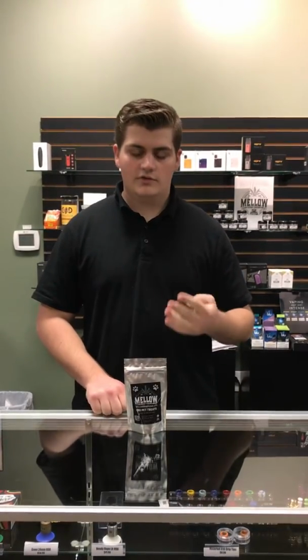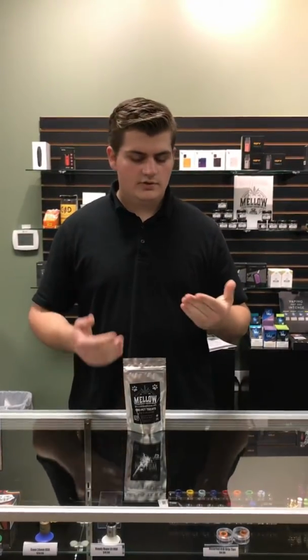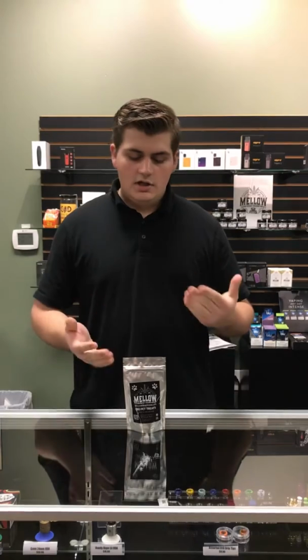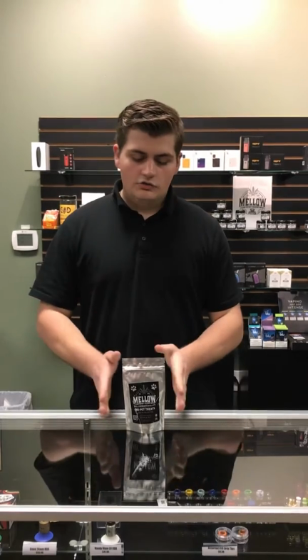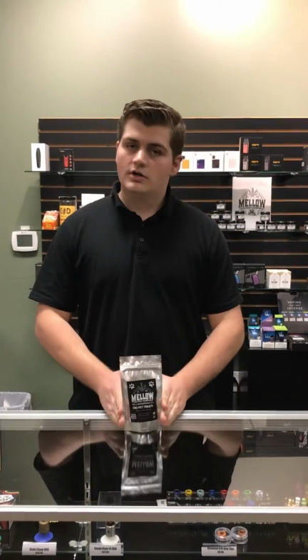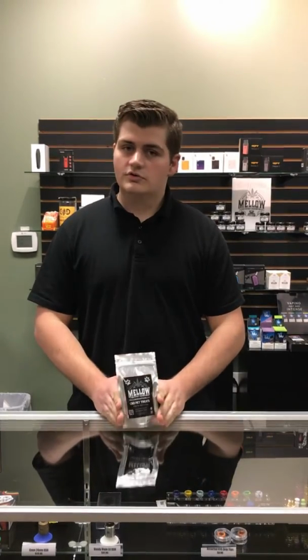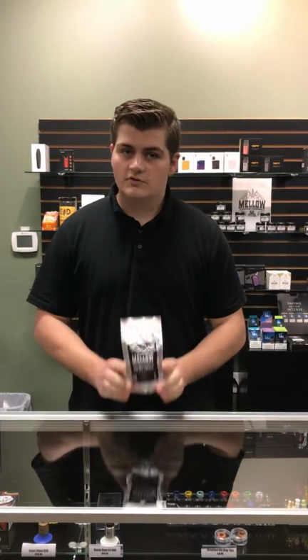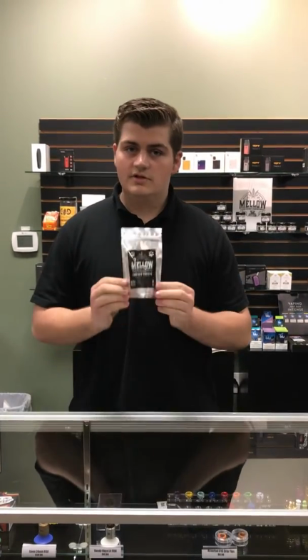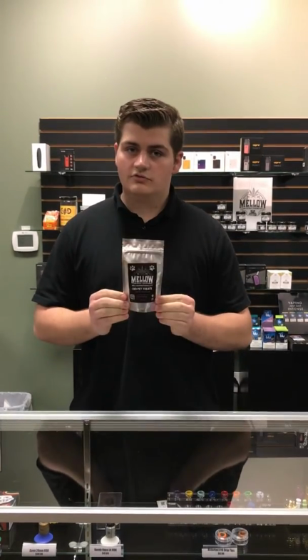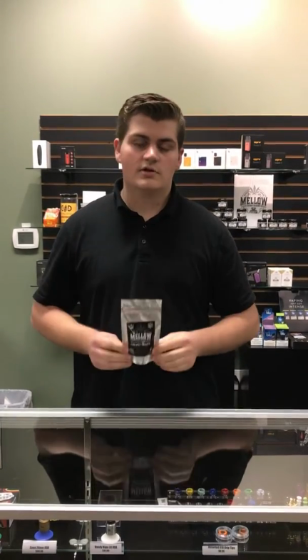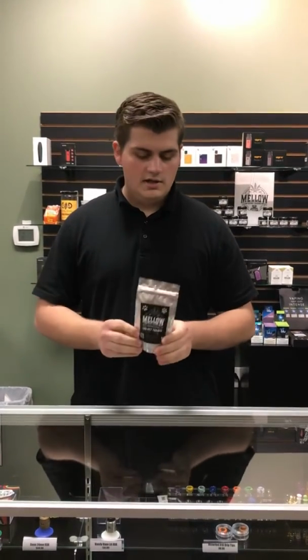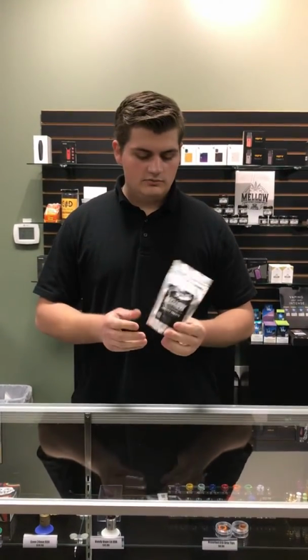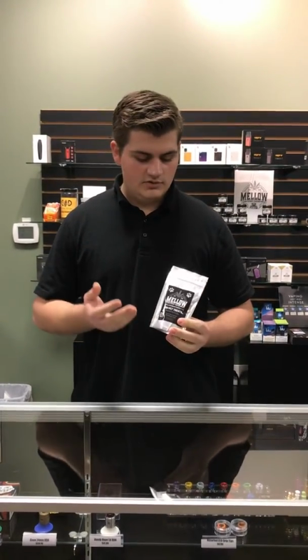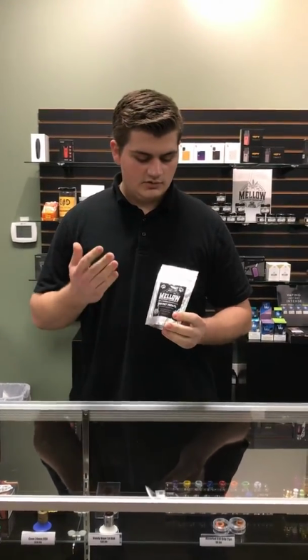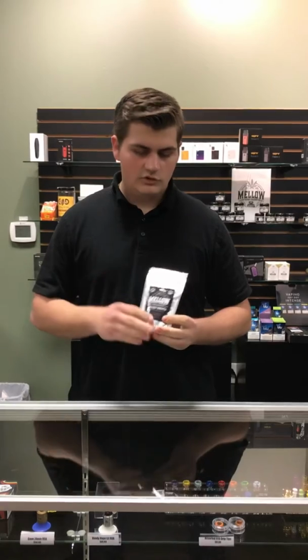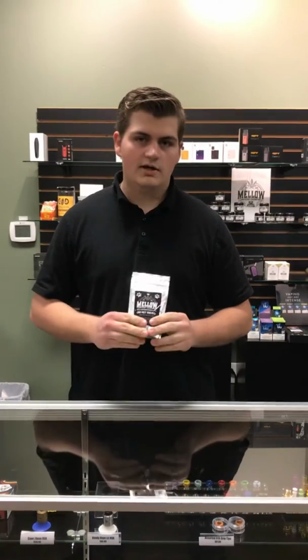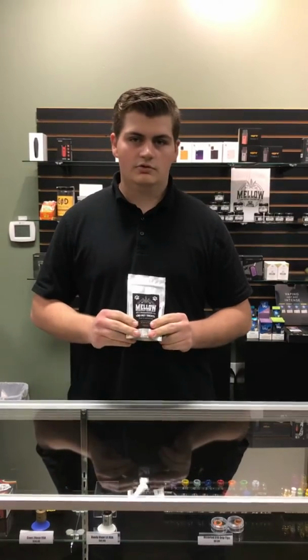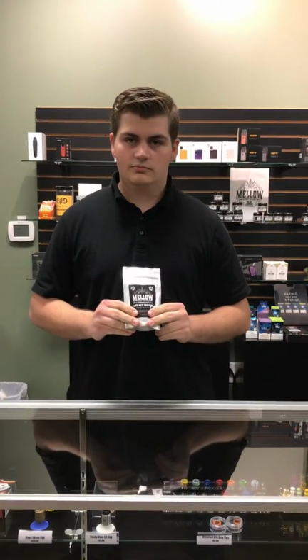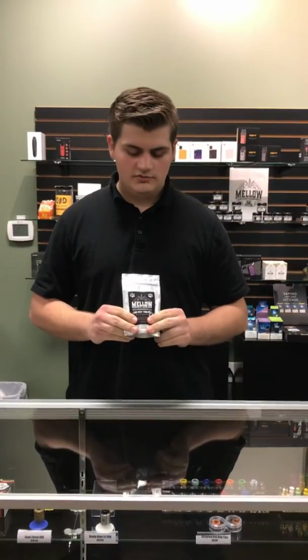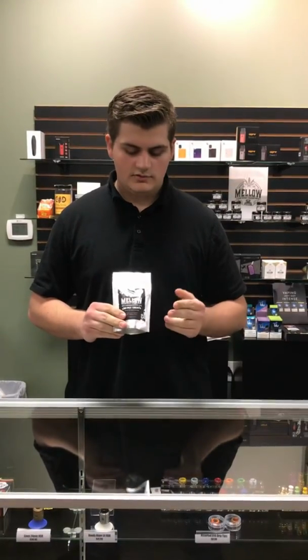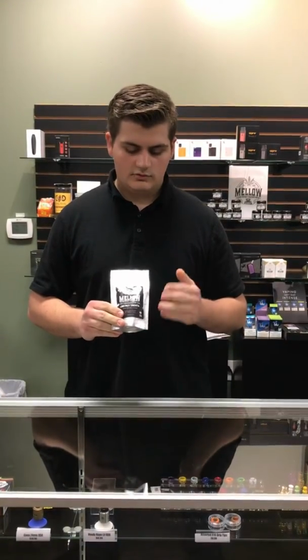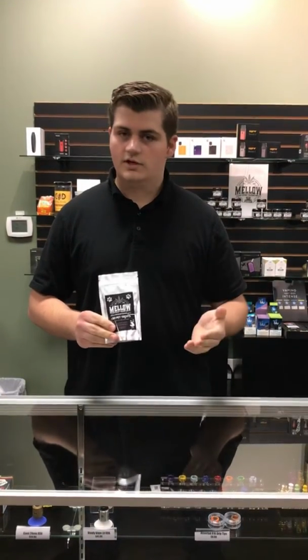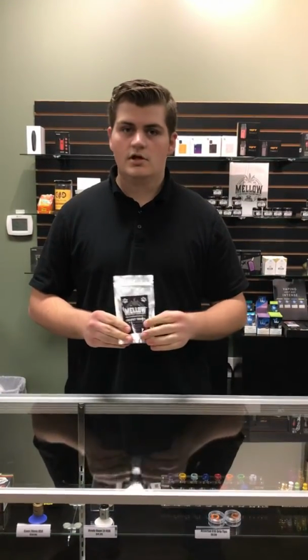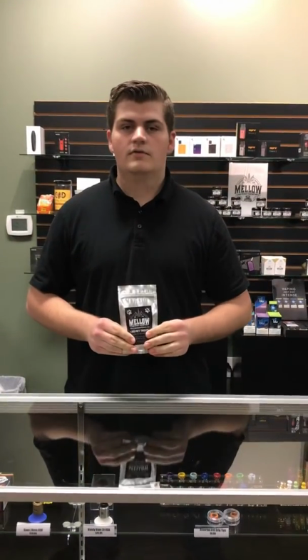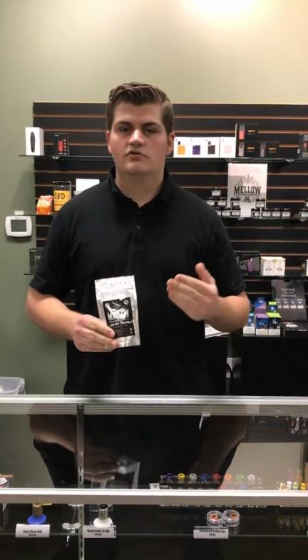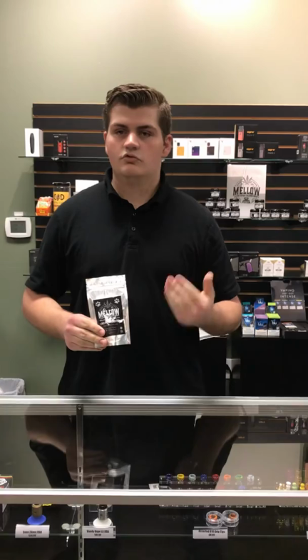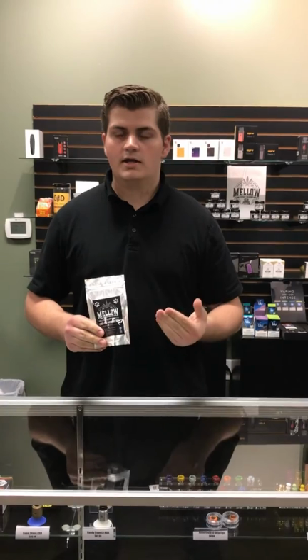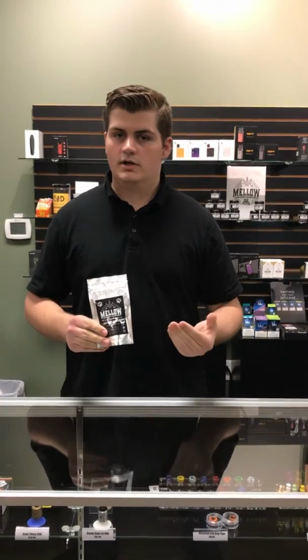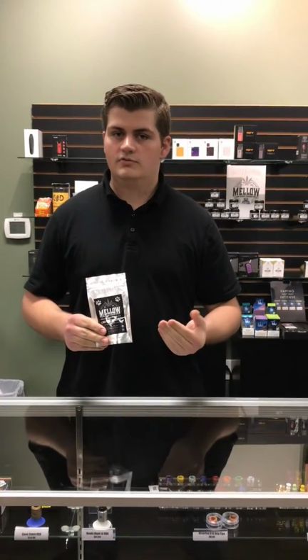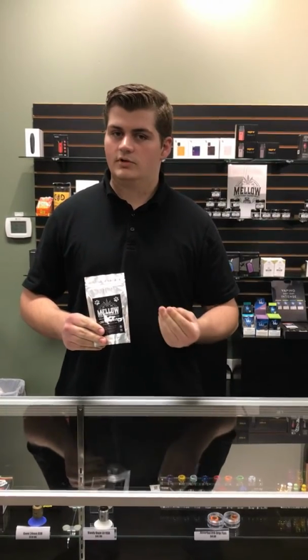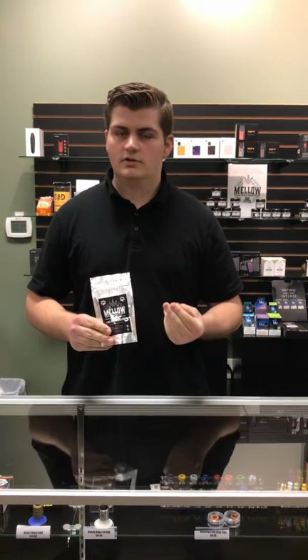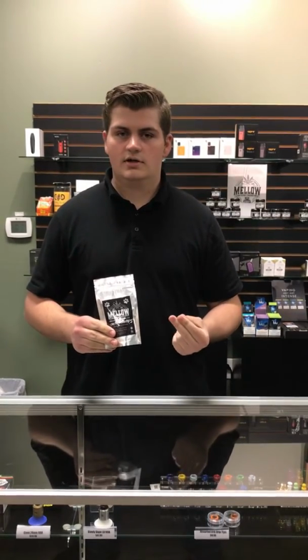They also have our new product, which are the CBD pet treats. This is a really great way to help your dogs or cats with things such as joint pain, arthritis, and separation anxiety.